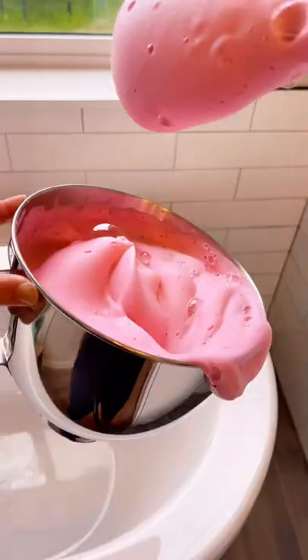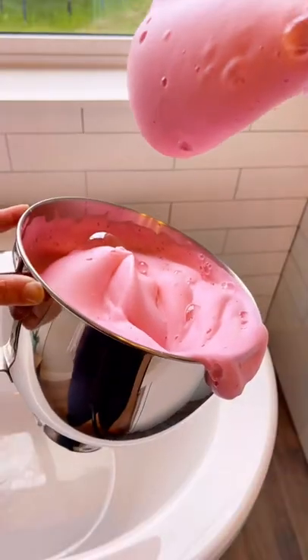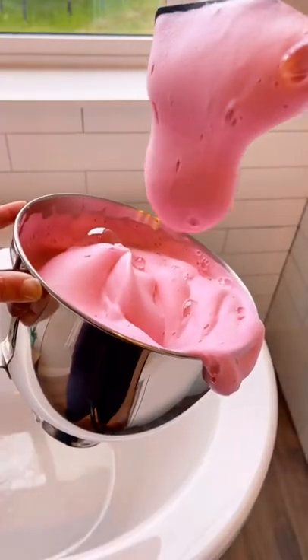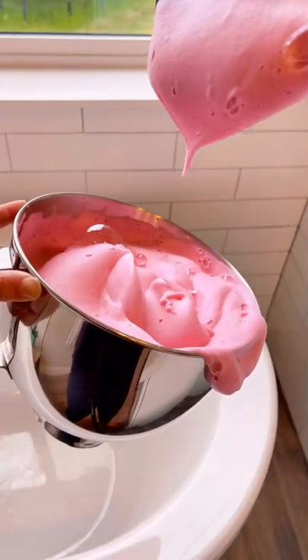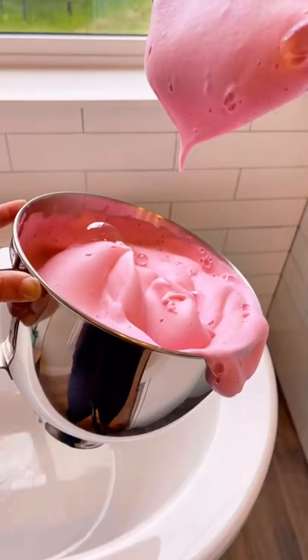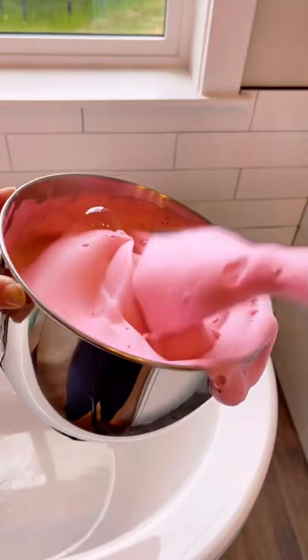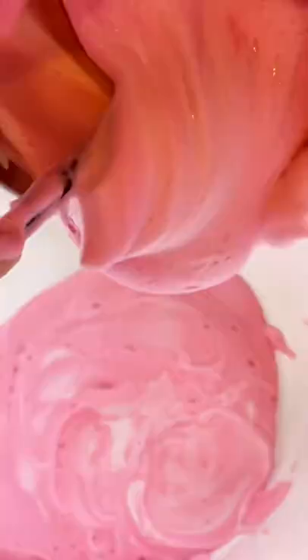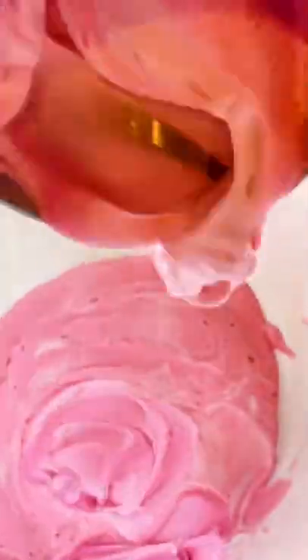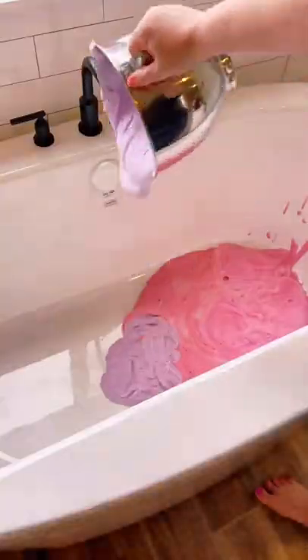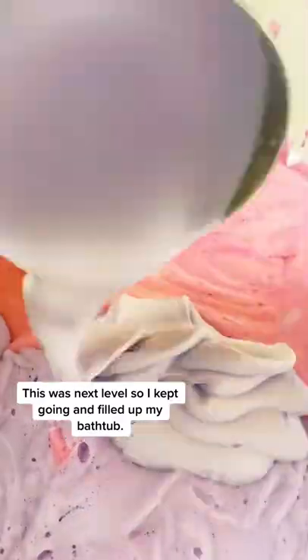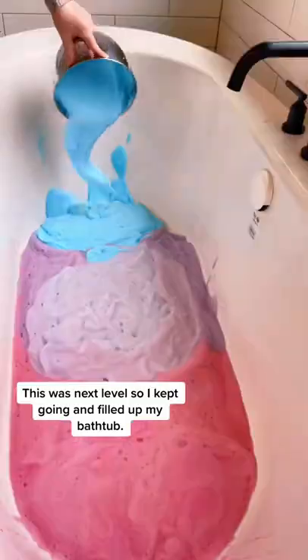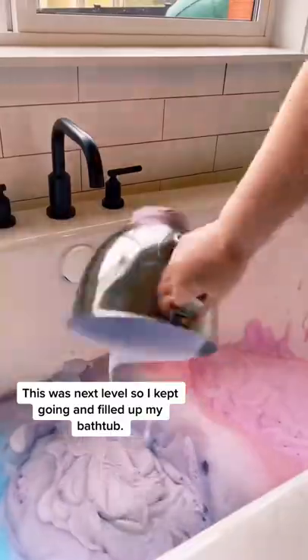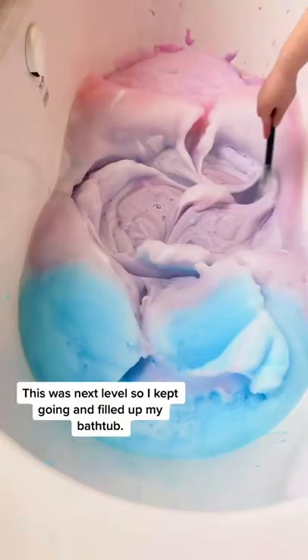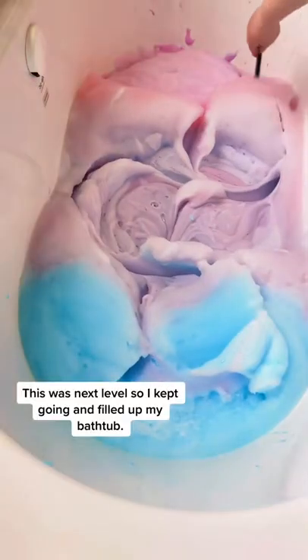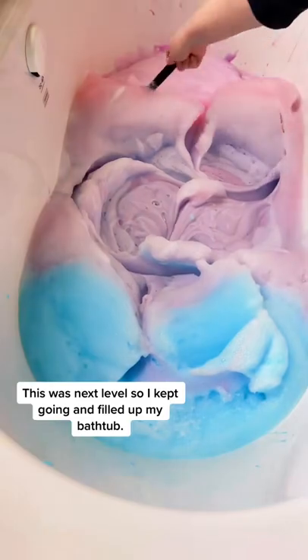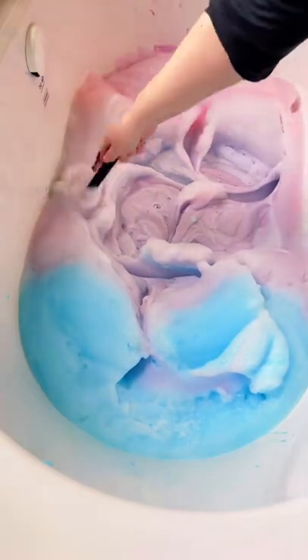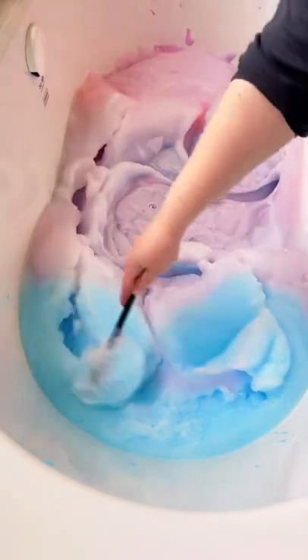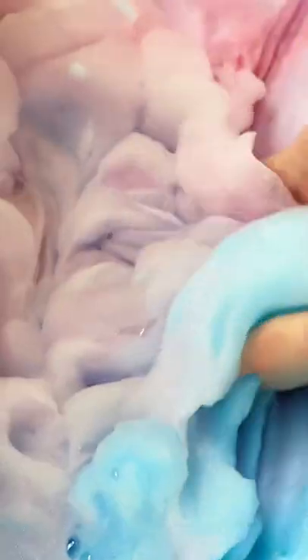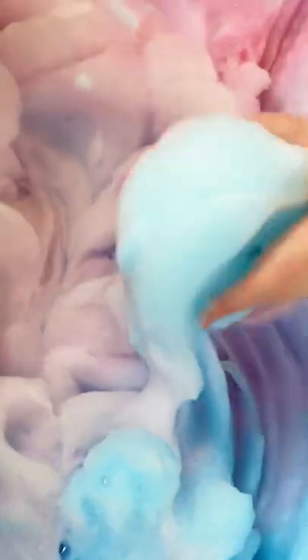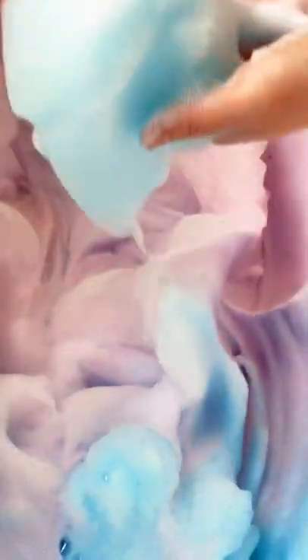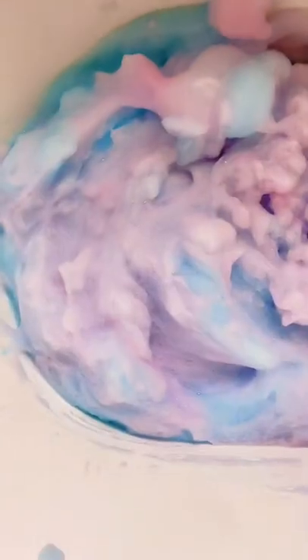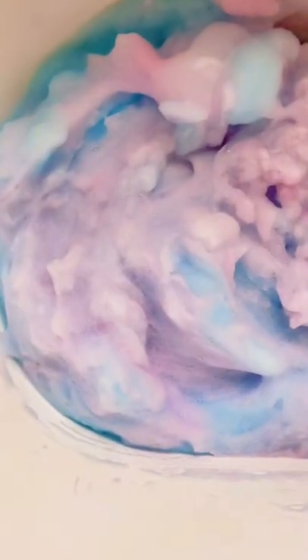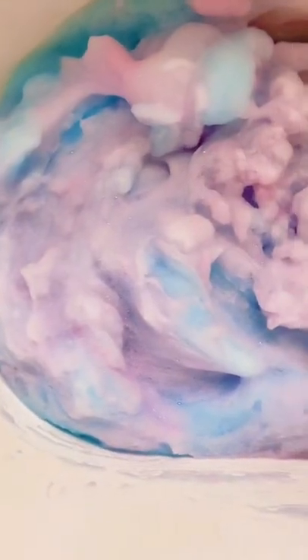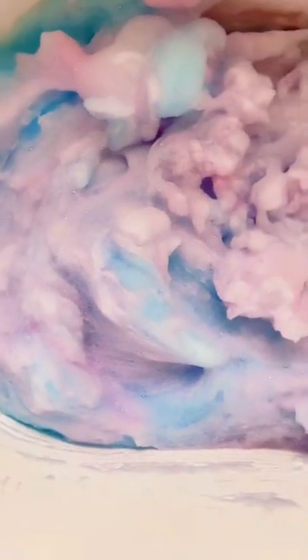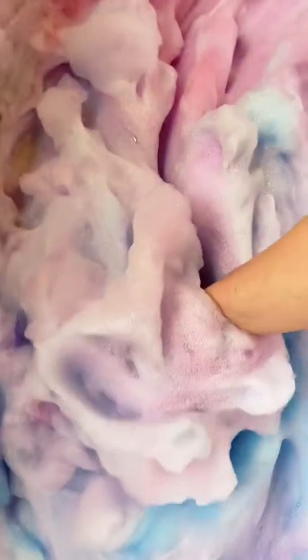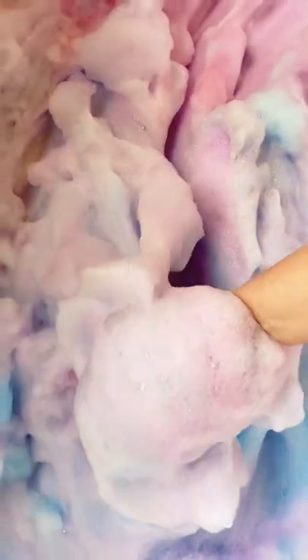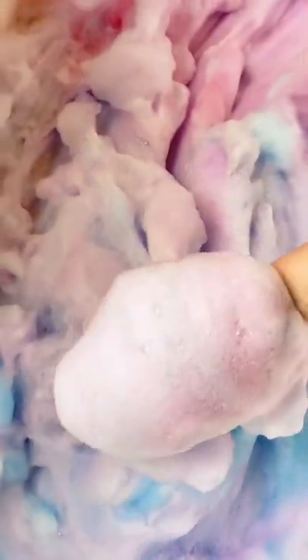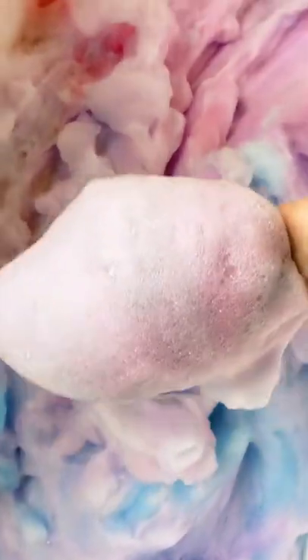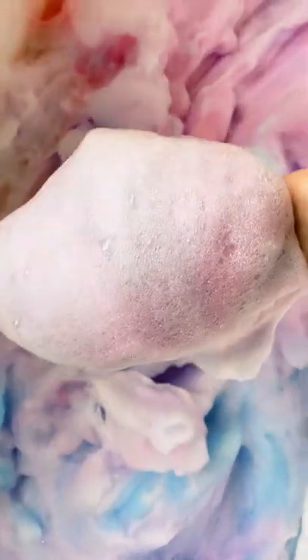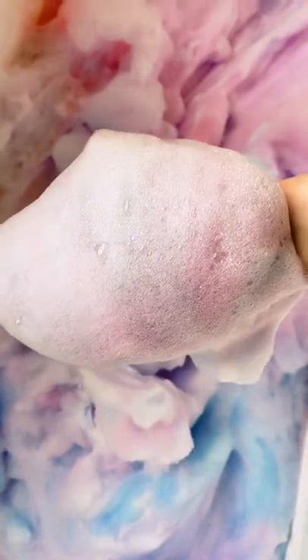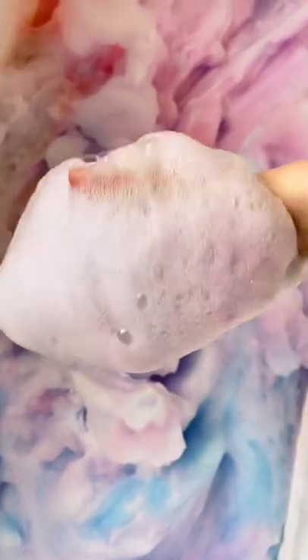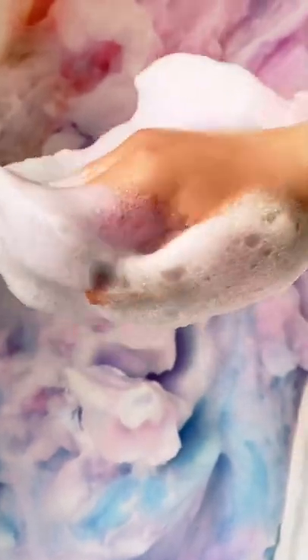I wanted this bubble foam to be next level, so I used an entire 75-ounce container of dish soap. It's so fun to mix this around with your hands — it looks like cotton candy. Press follow because you're not going to want to miss the next video.